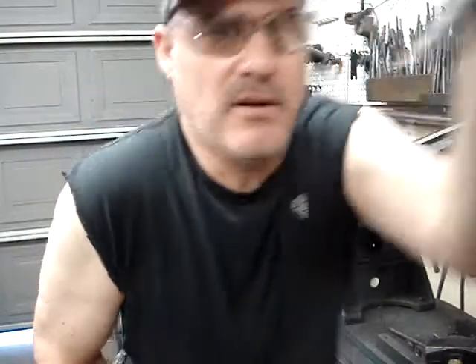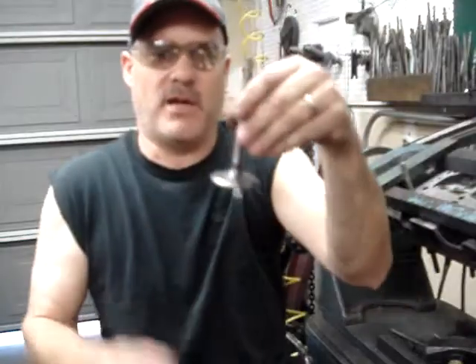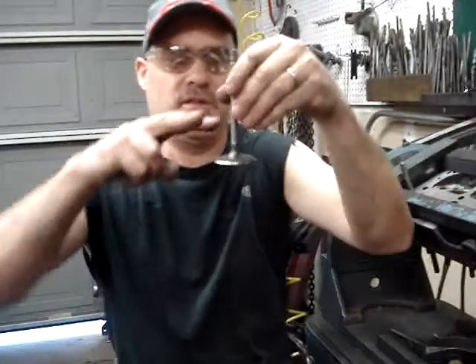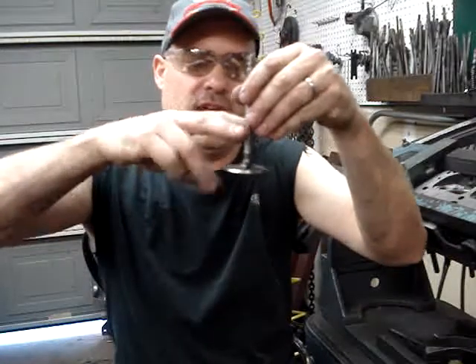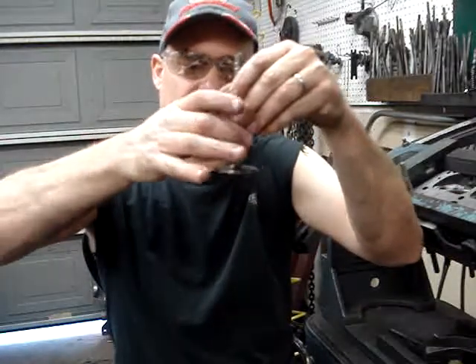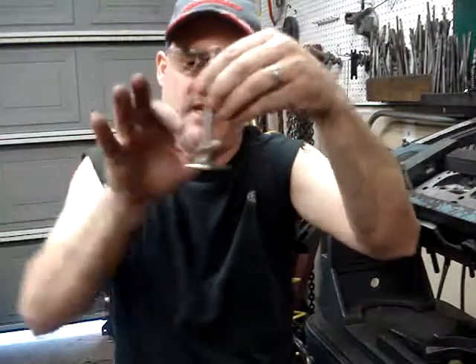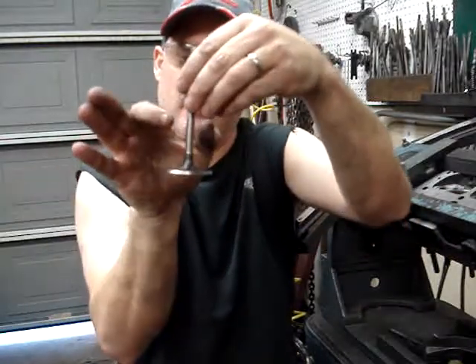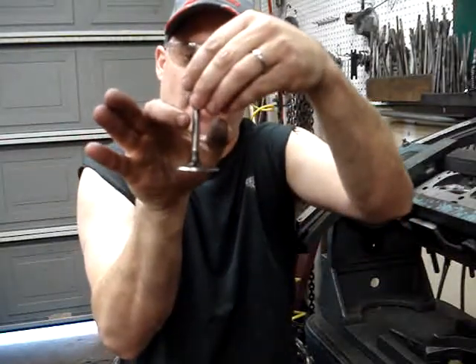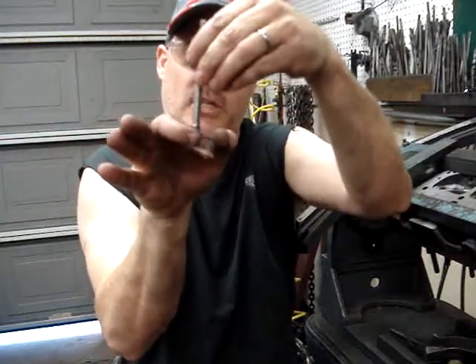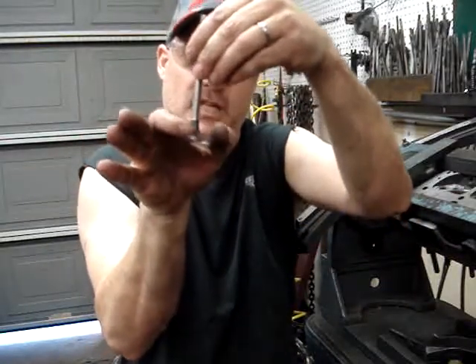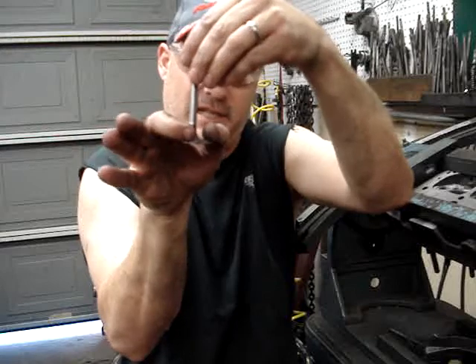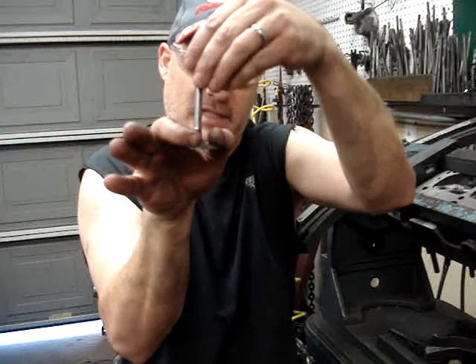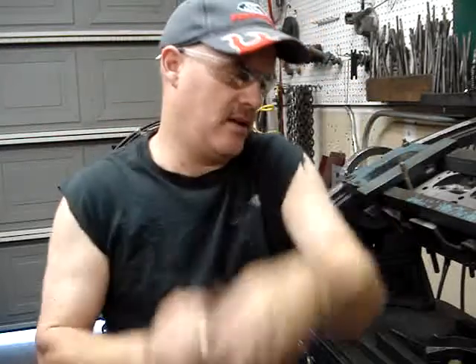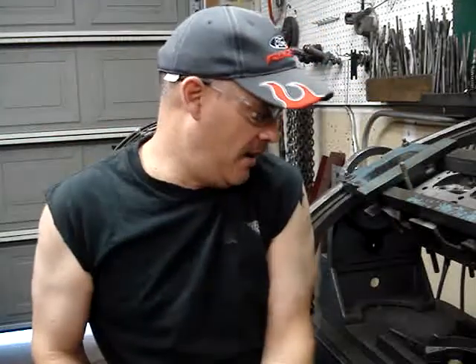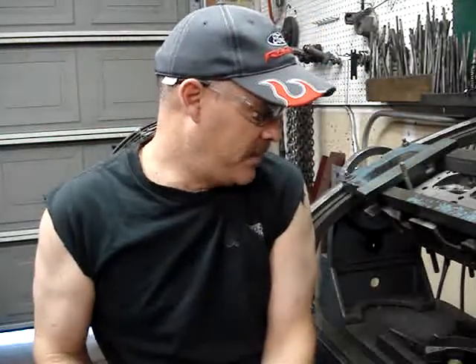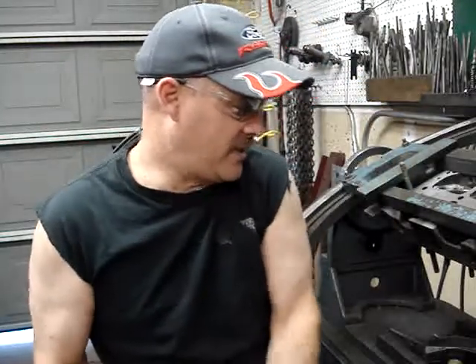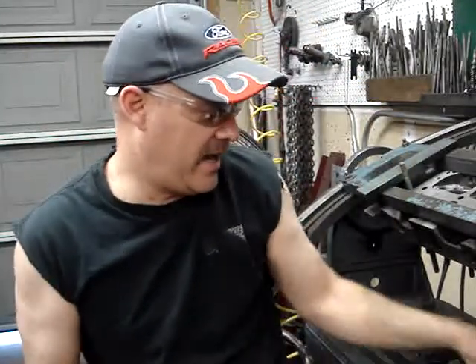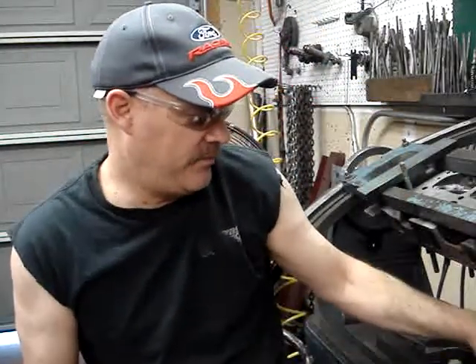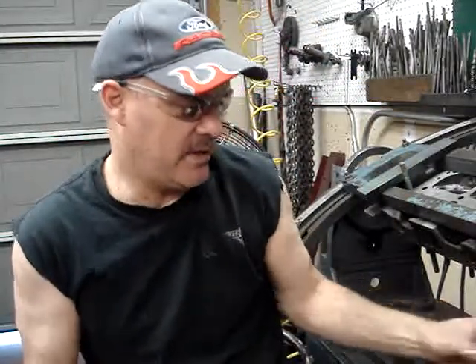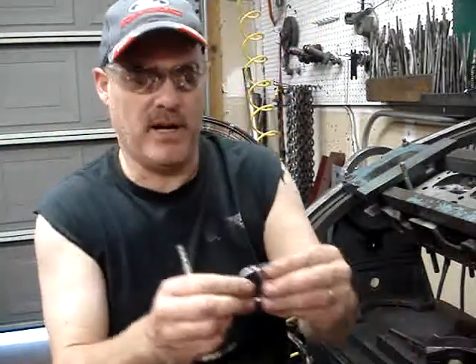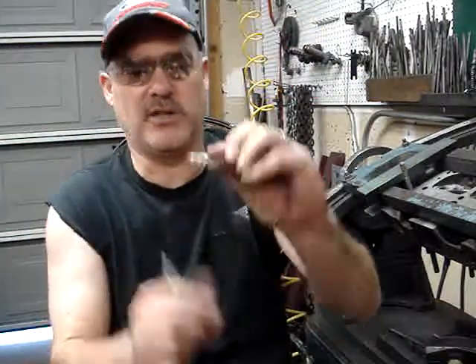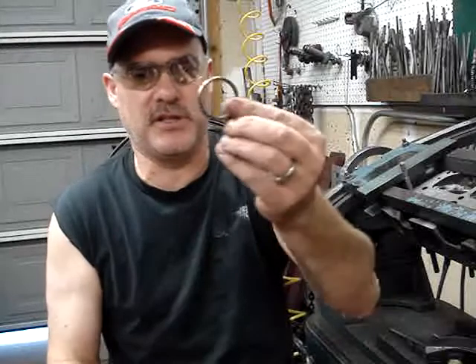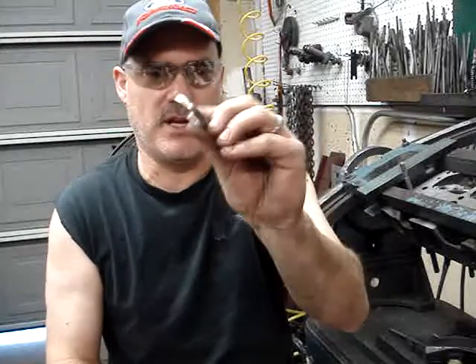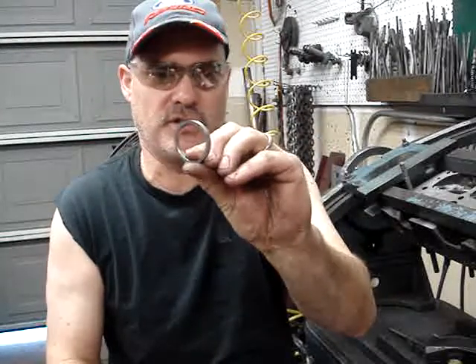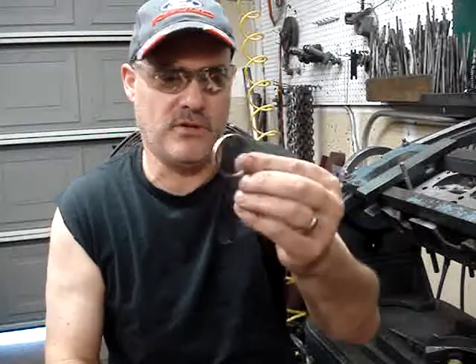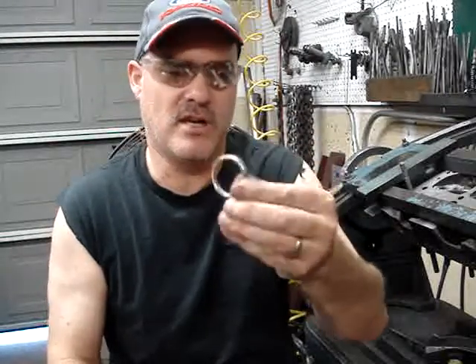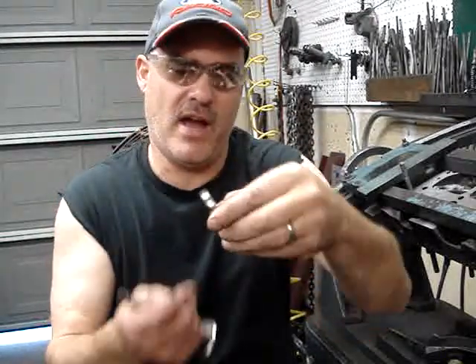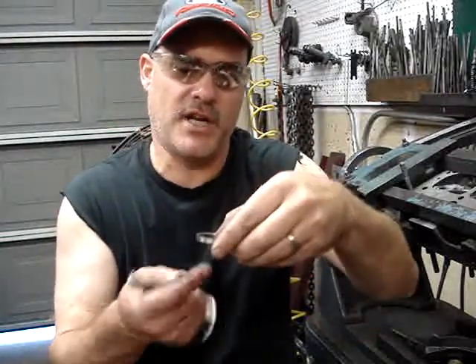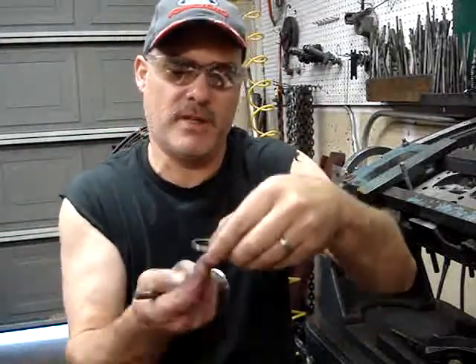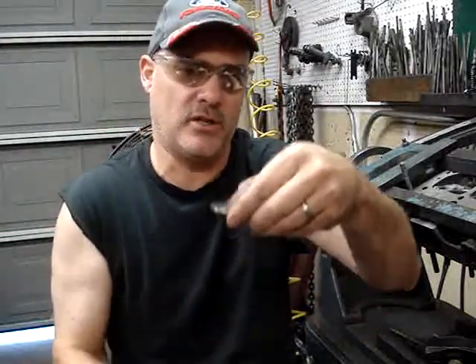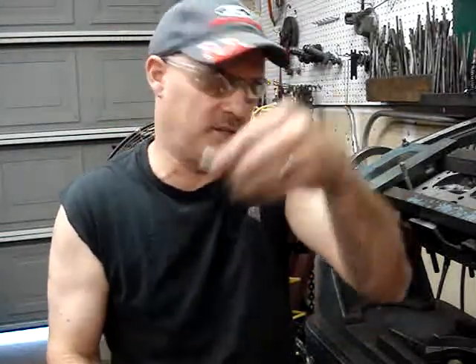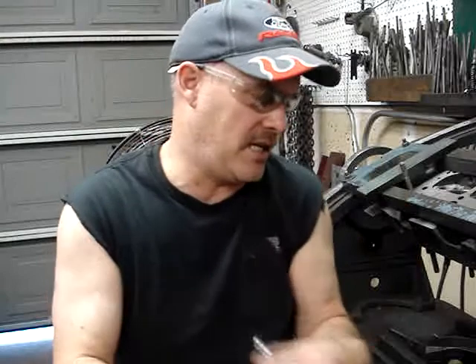Your valve comes into the cylinder head and there's a seat in here, and the valve is going to close against that seat. I have a seat right here — it looks like this. This is one of the inserts that we use. So that valve is going to go up and it's going to close against this seat.